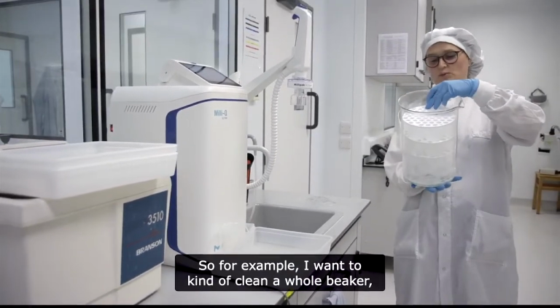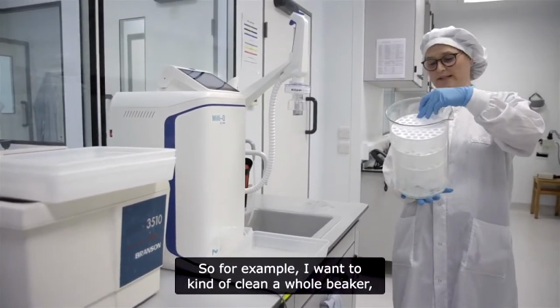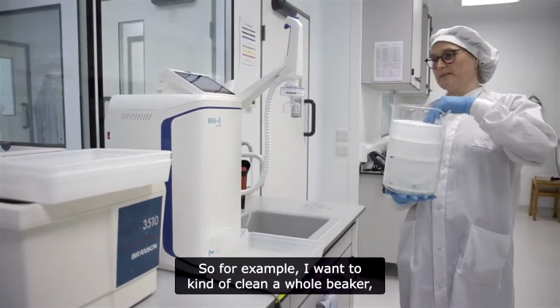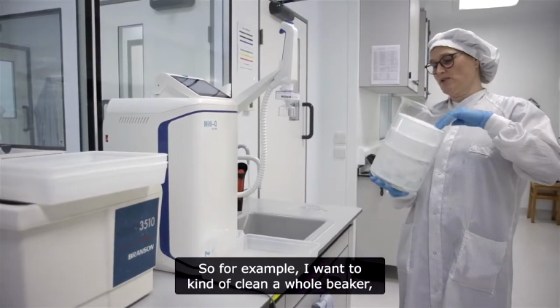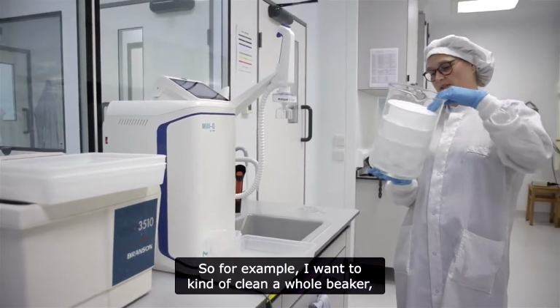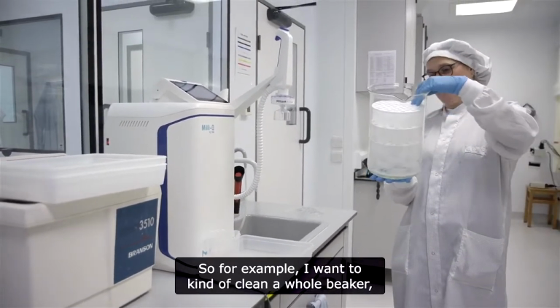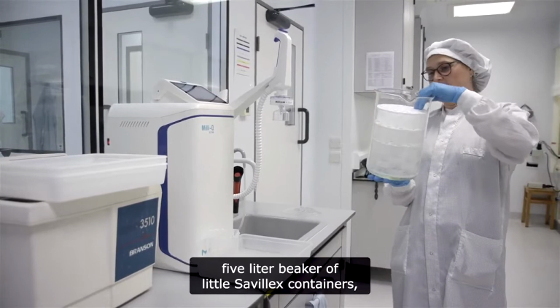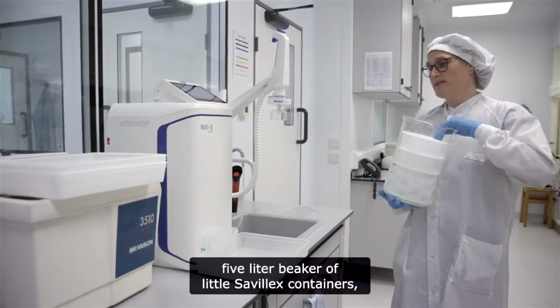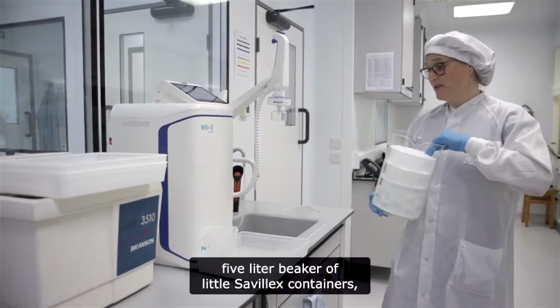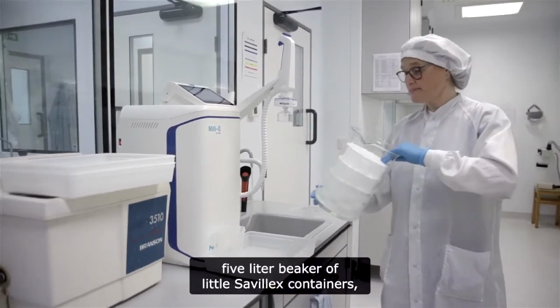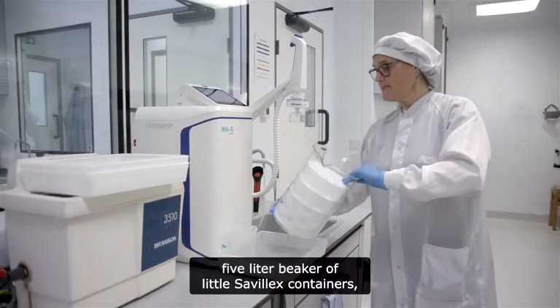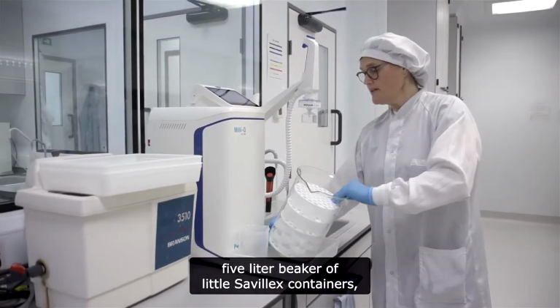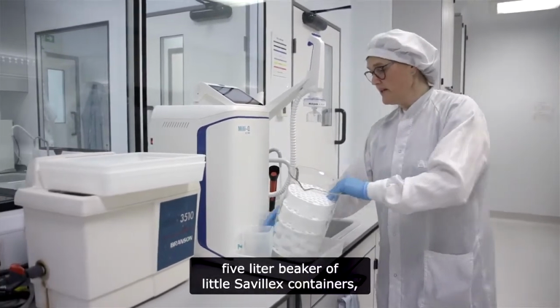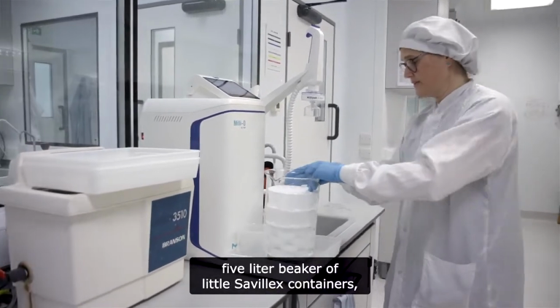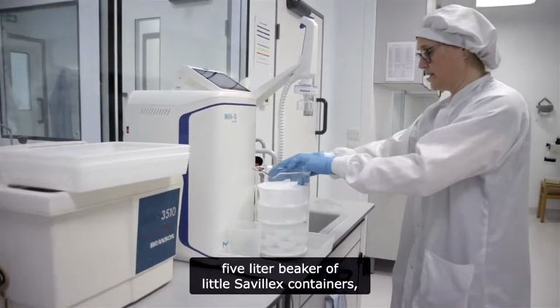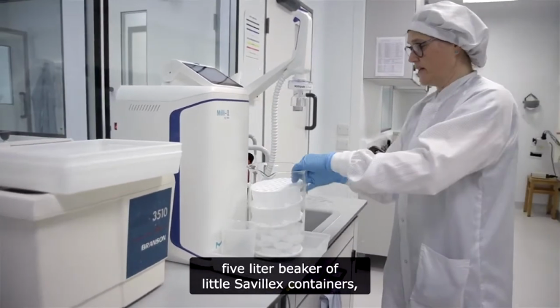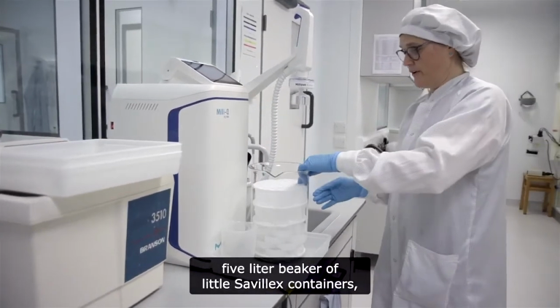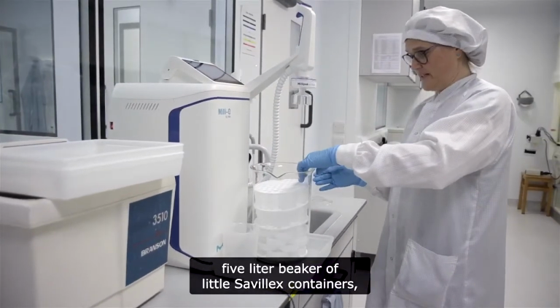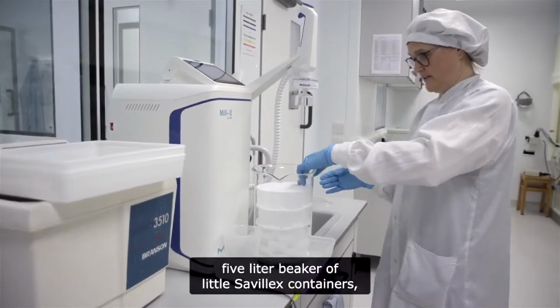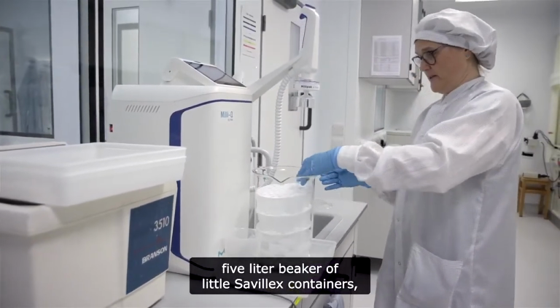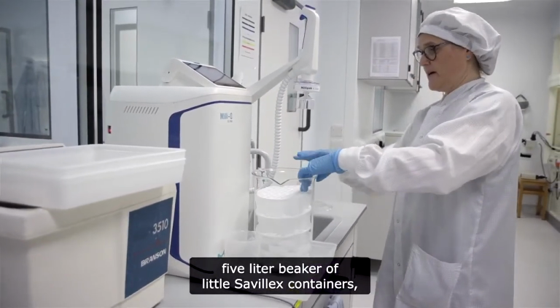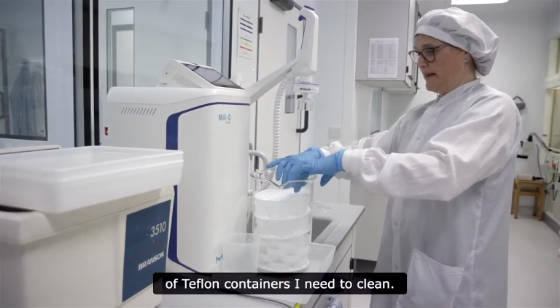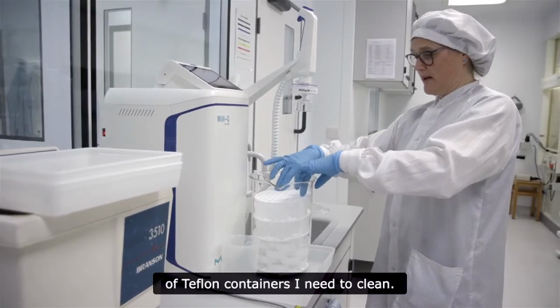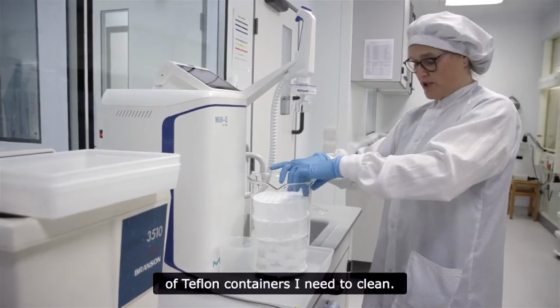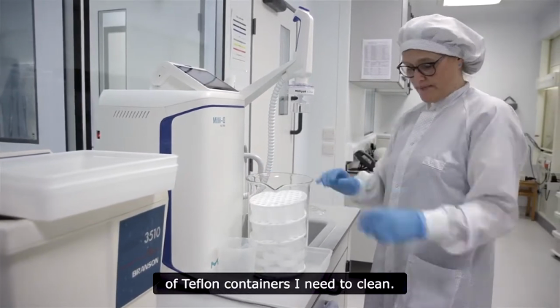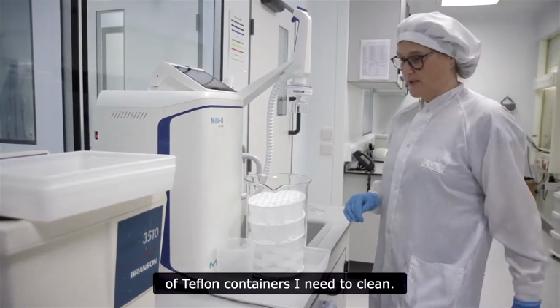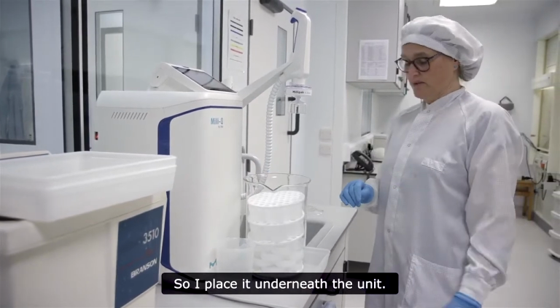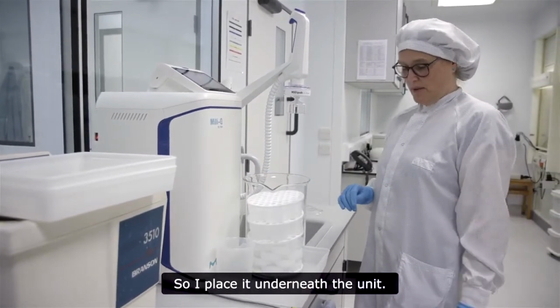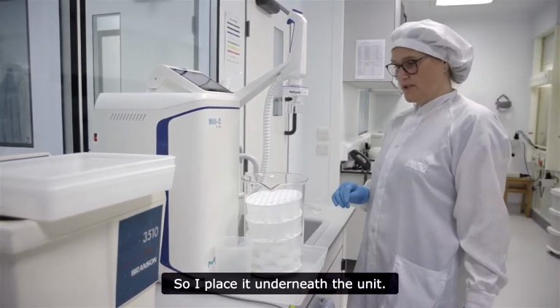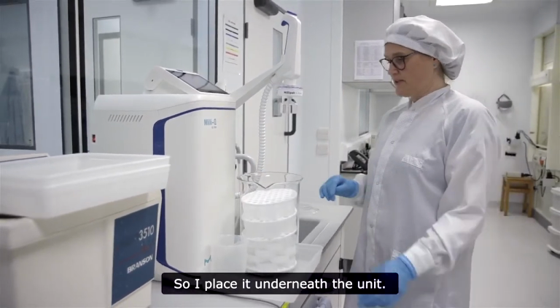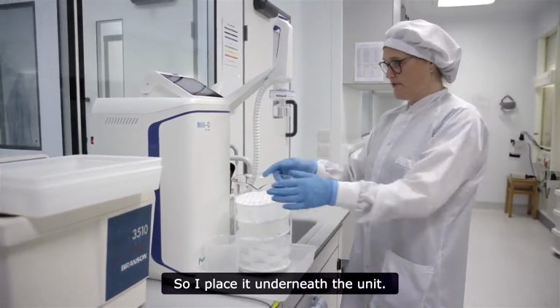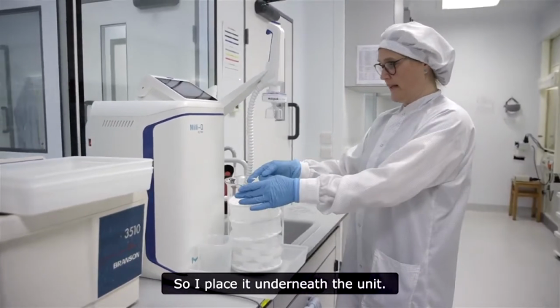For example, if I want to clean a whole beaker — a five-litre beaker of Silex containers or Teflon containers — I place it underneath the unit.